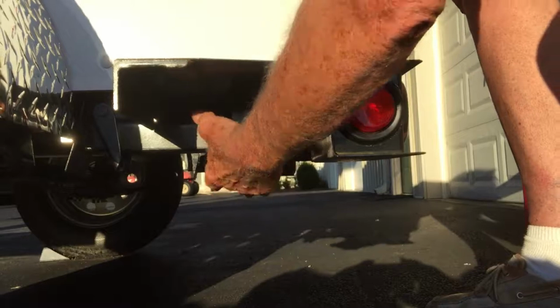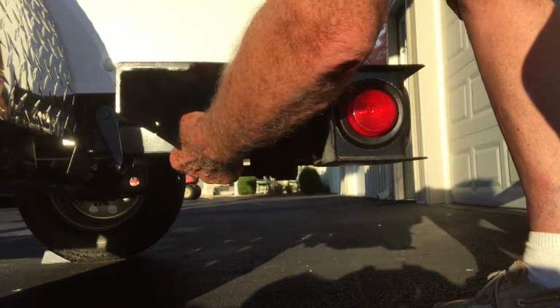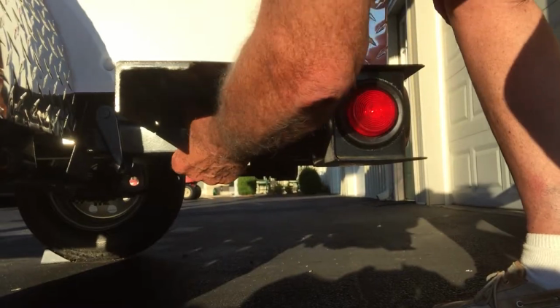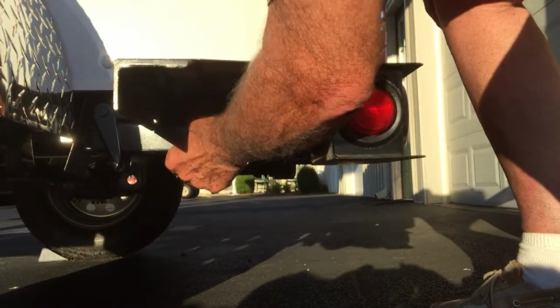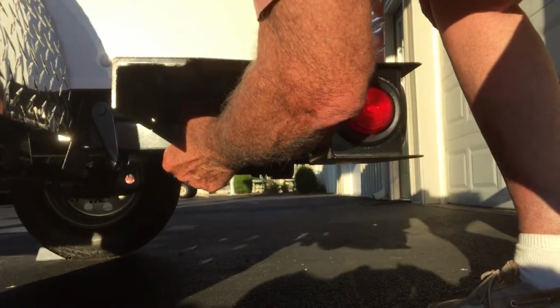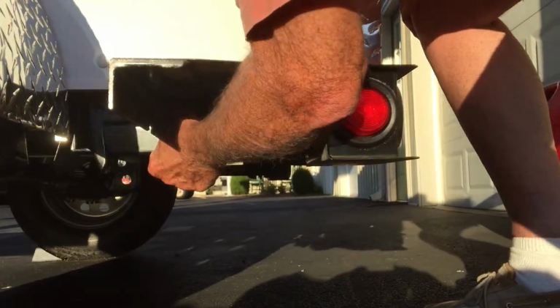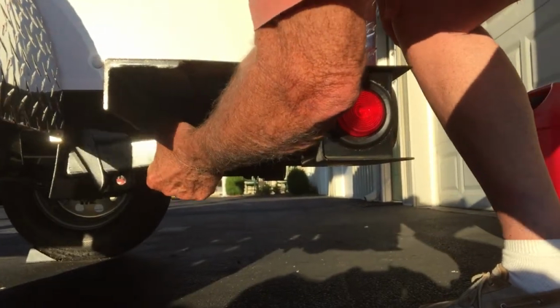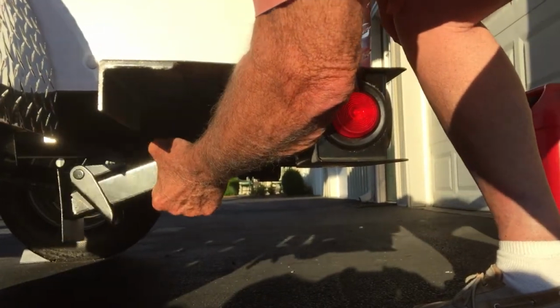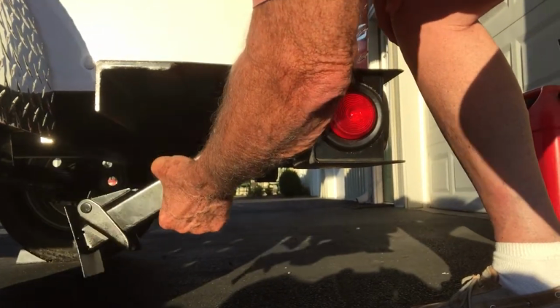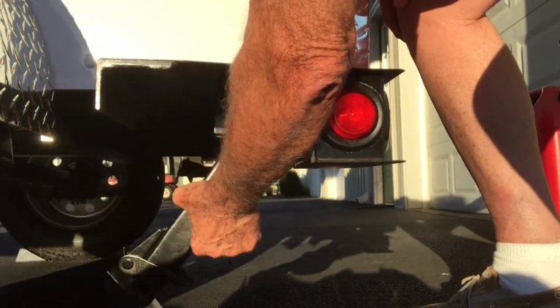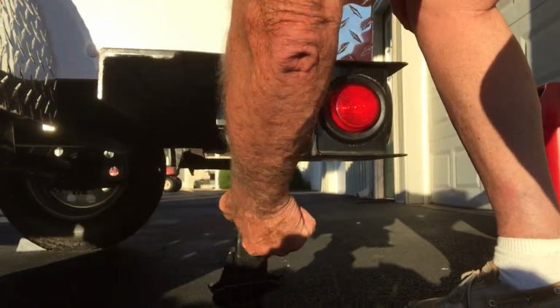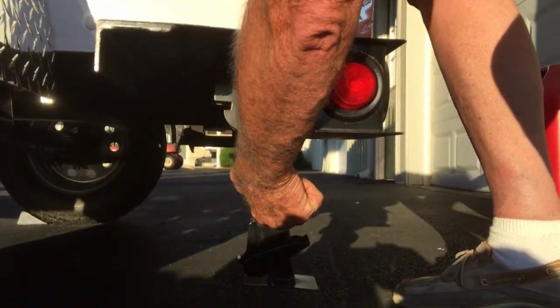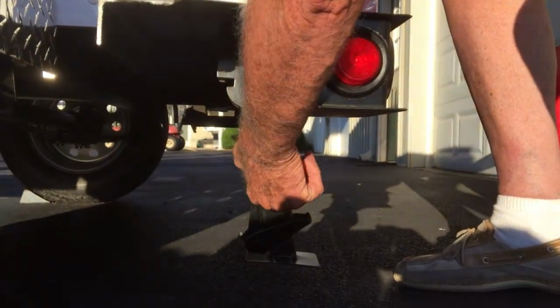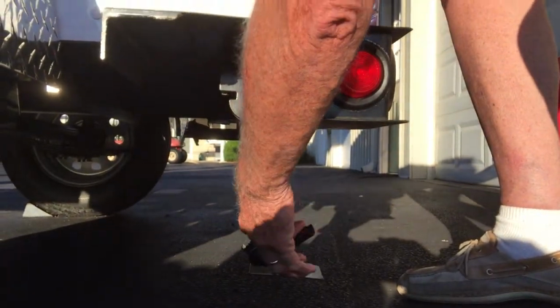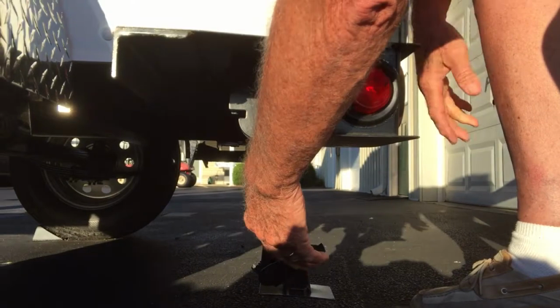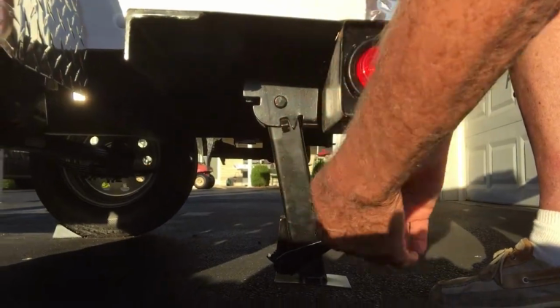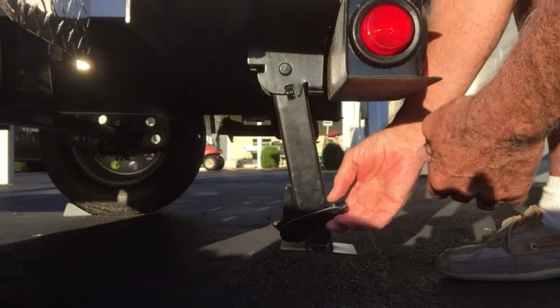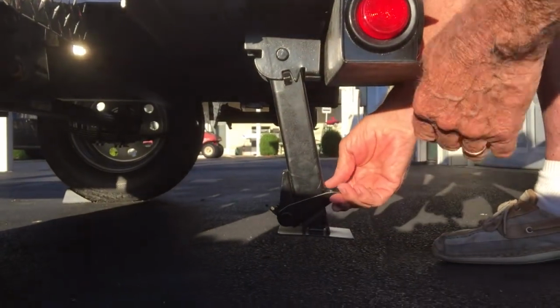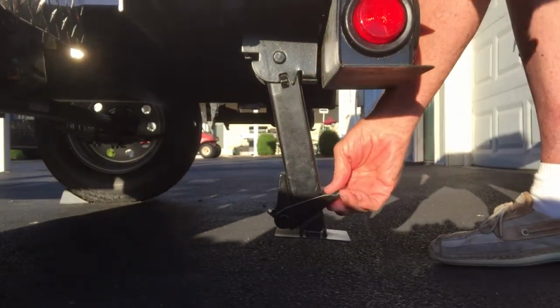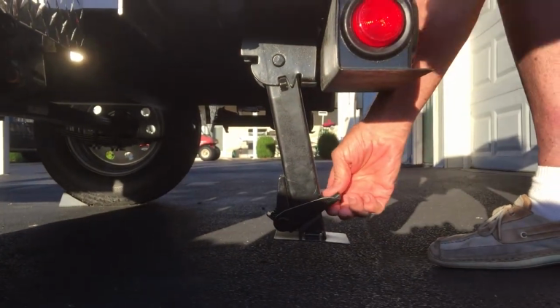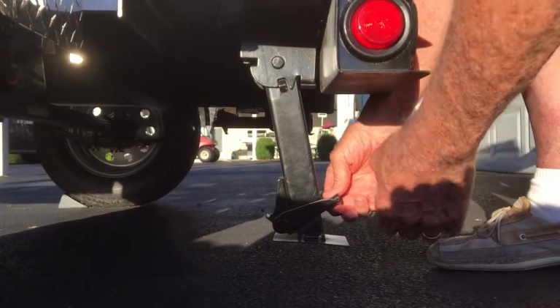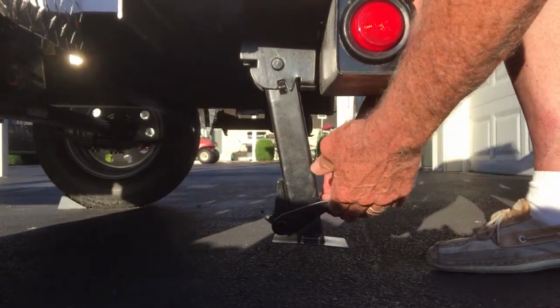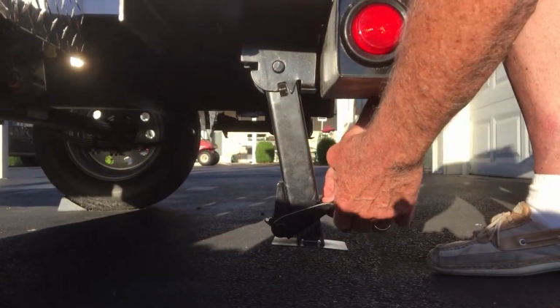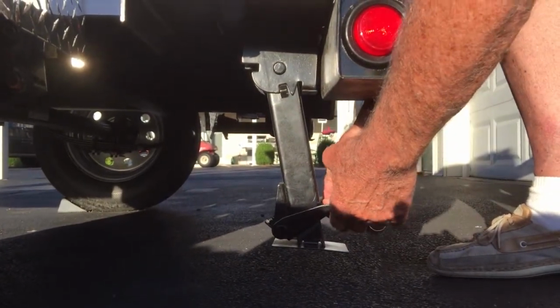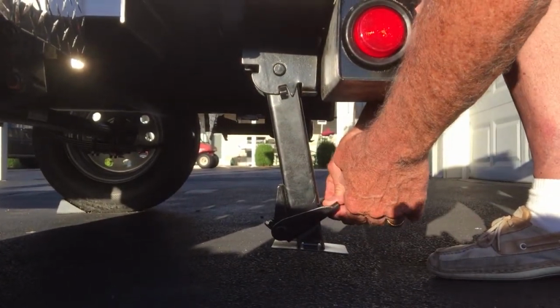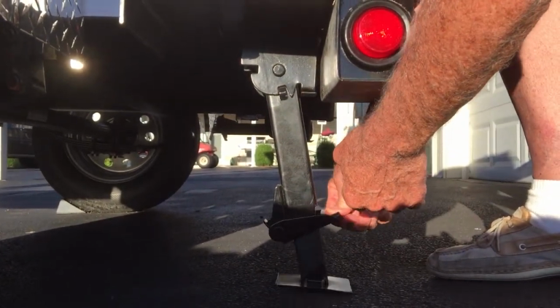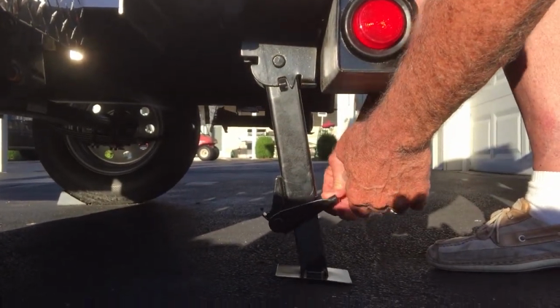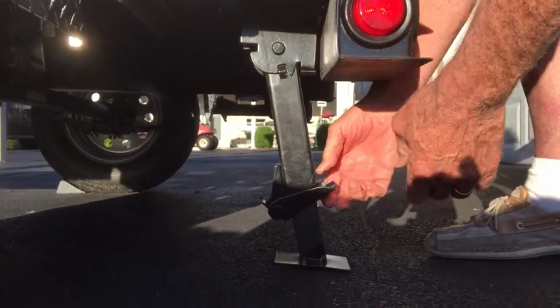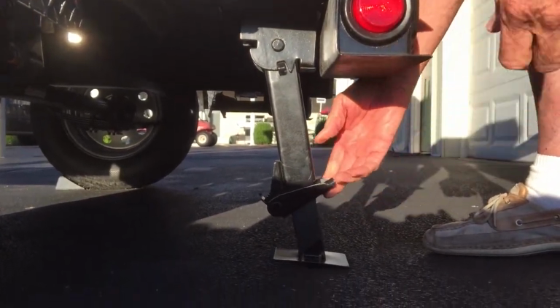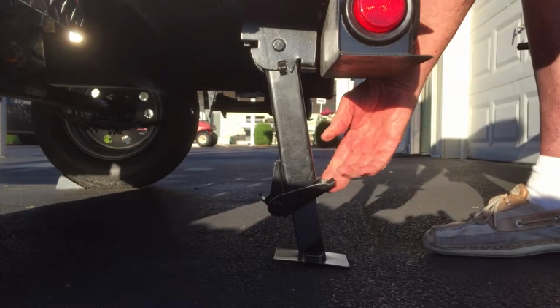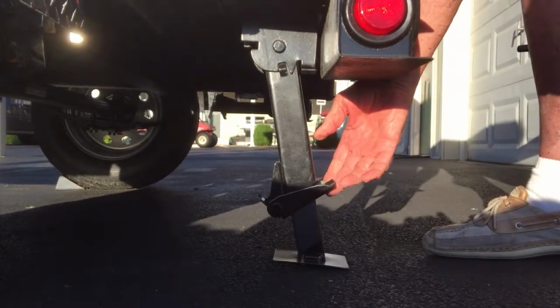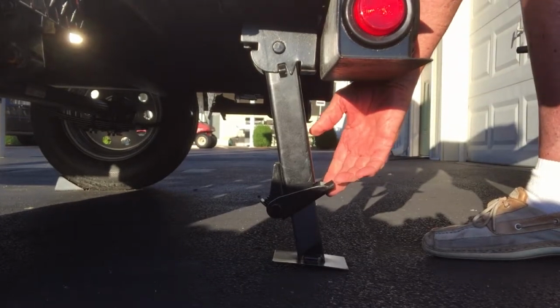Getting your jacks level is real simple. You just pull forward on the jack and it will swing down, and then when you want to get the bottom of it to the ground level, just release it and it will lock in place.